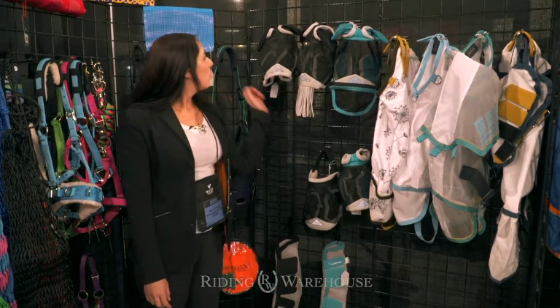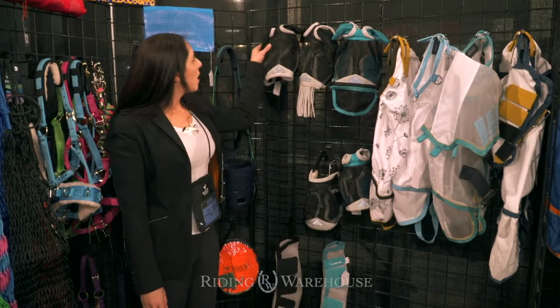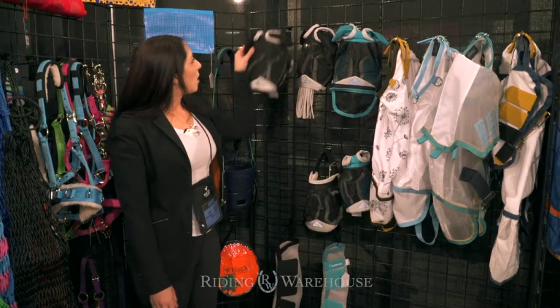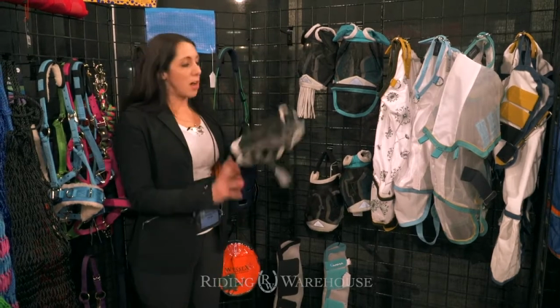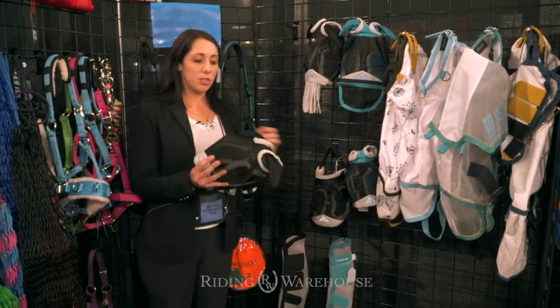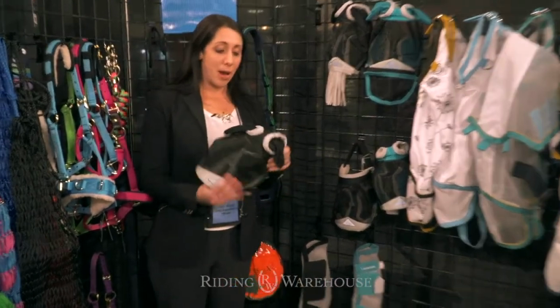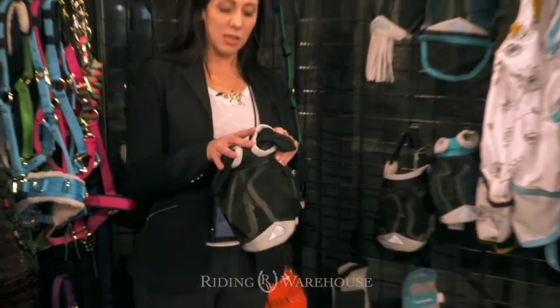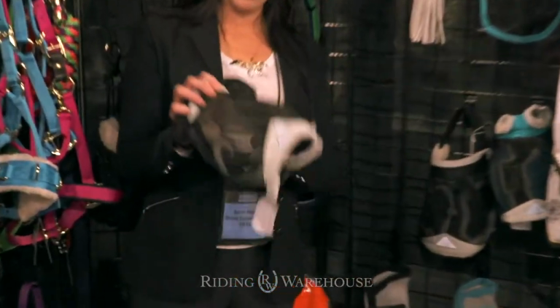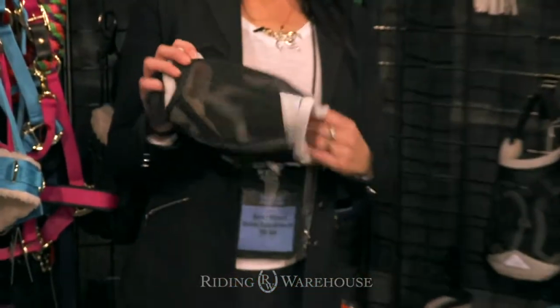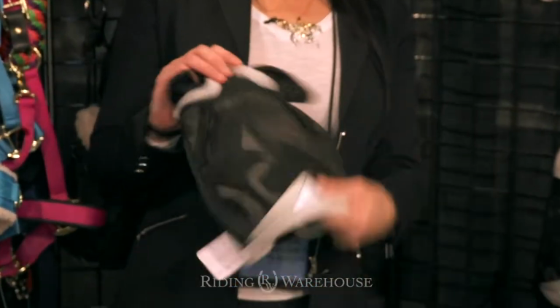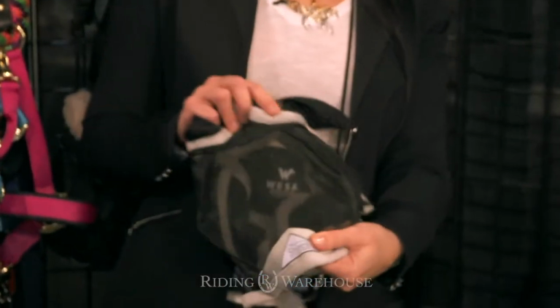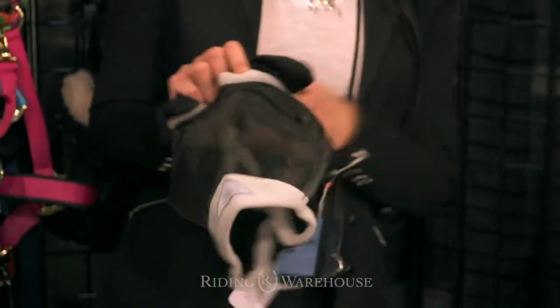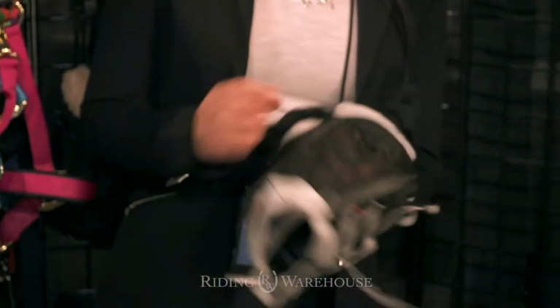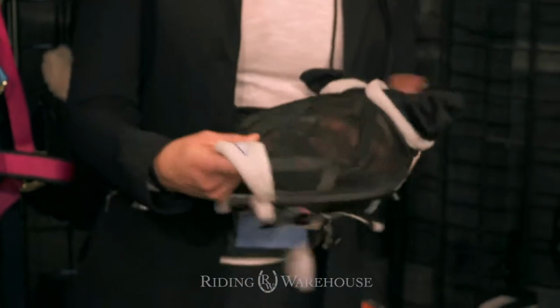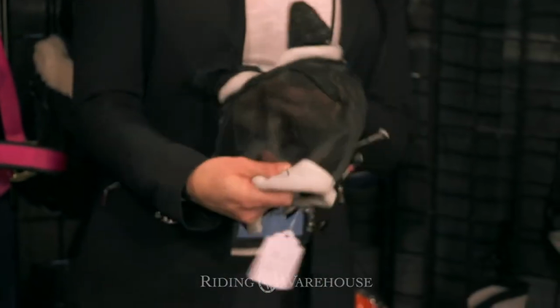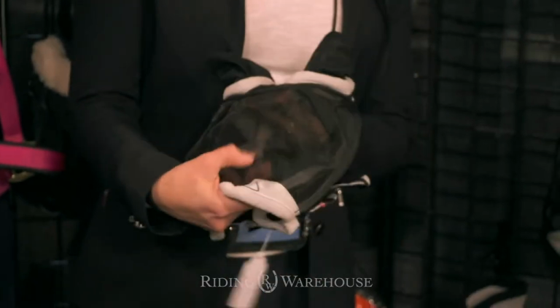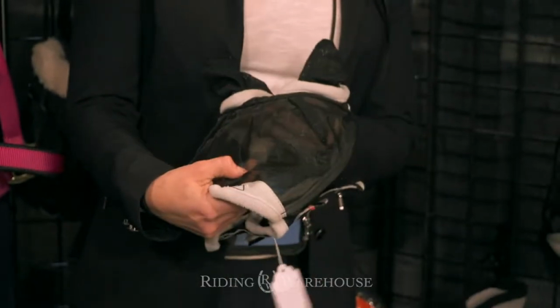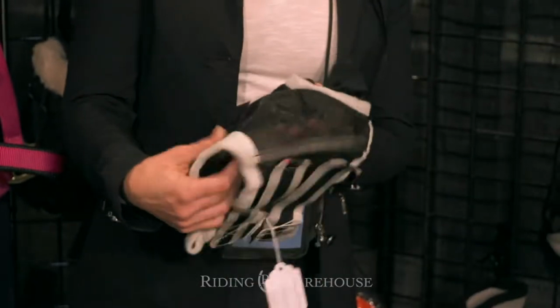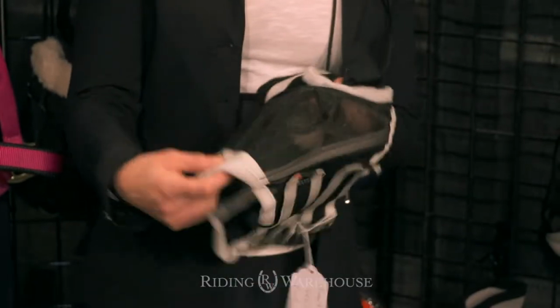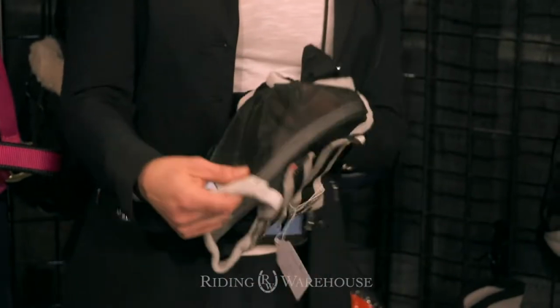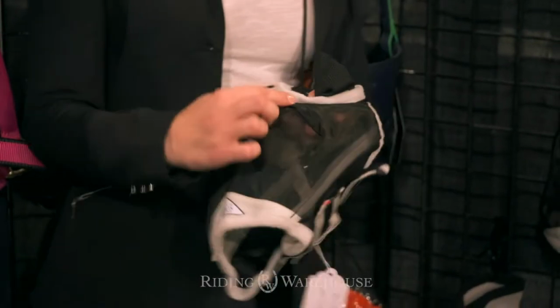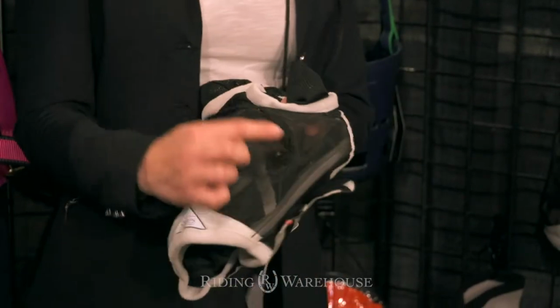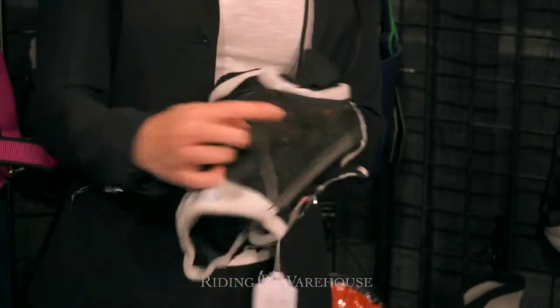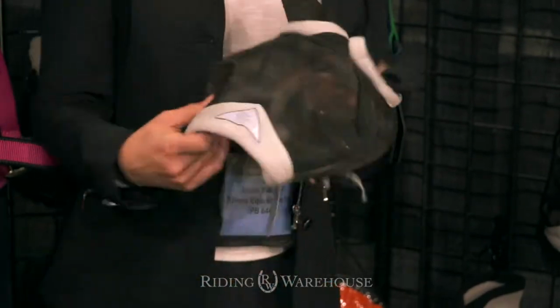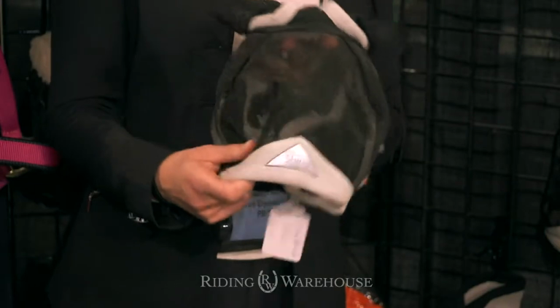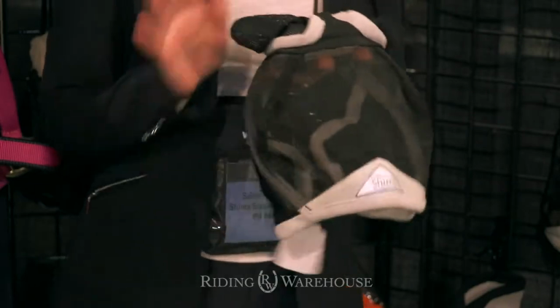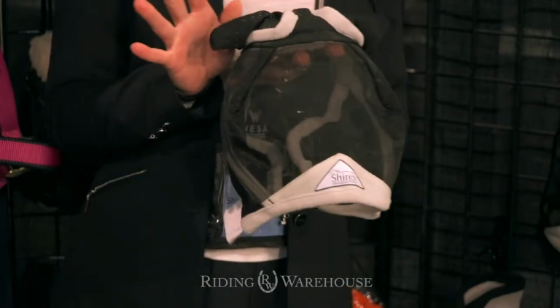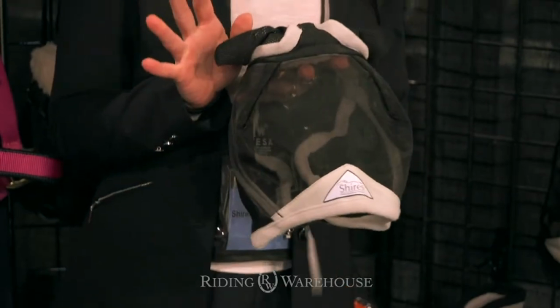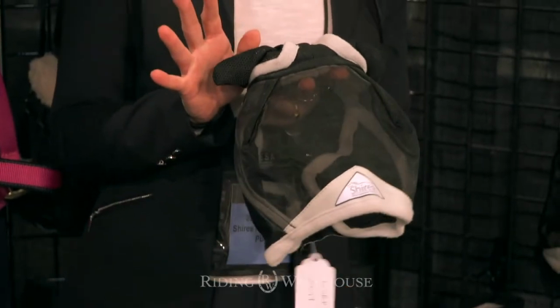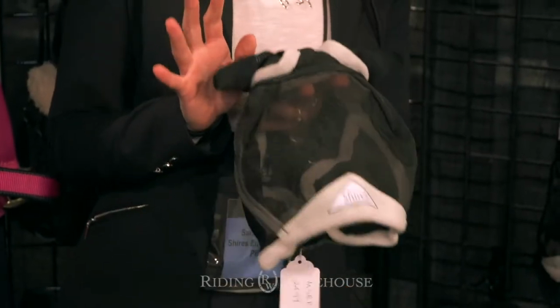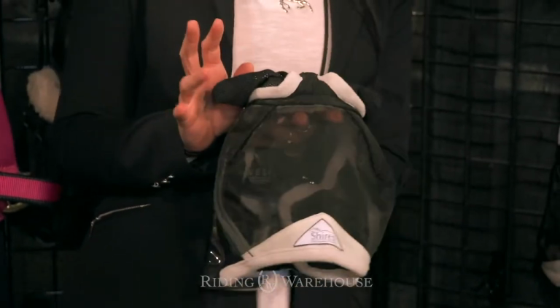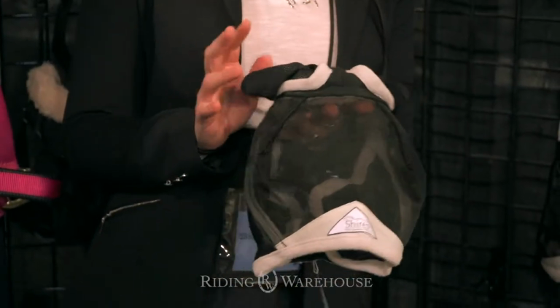First we have our fine mesh fly mask. It's a nice super durable fine mesh material. This mask has a dart above the eyes which helps it stand up from the horse's face, which makes it really nice and comfortable.